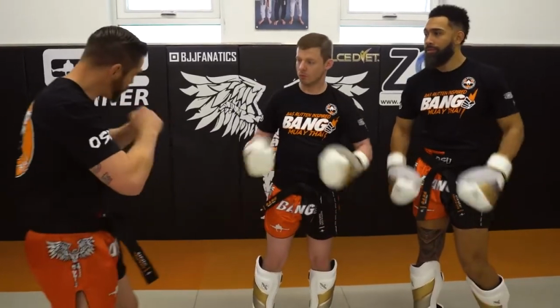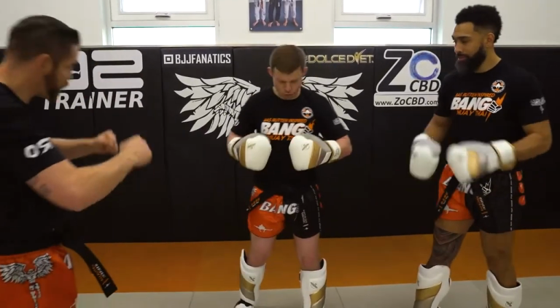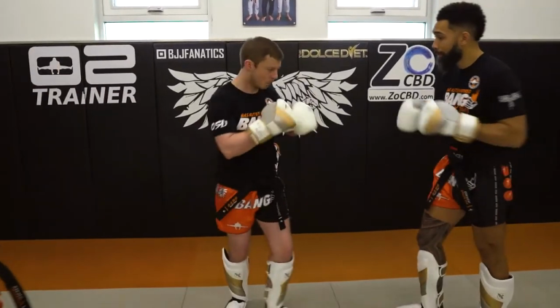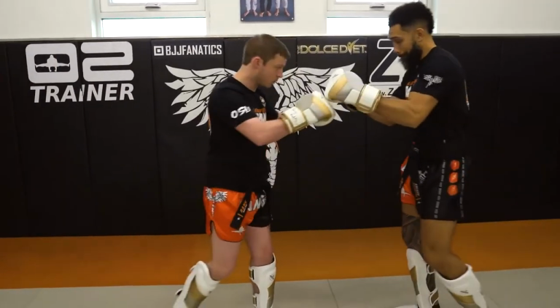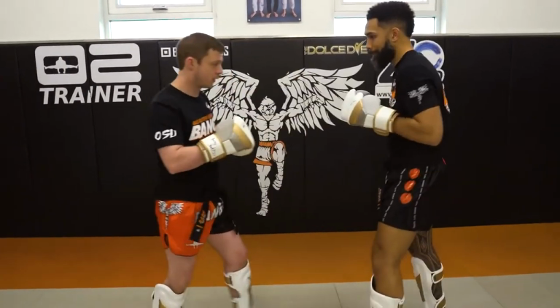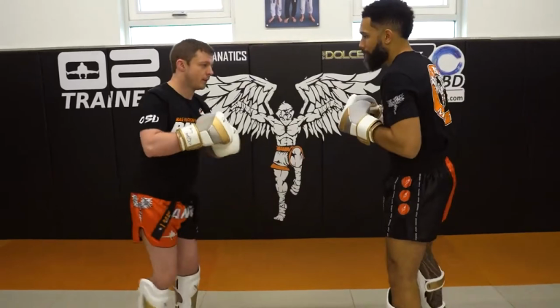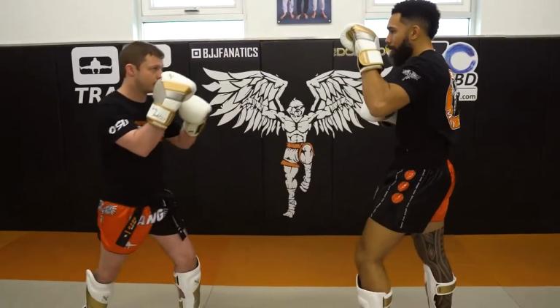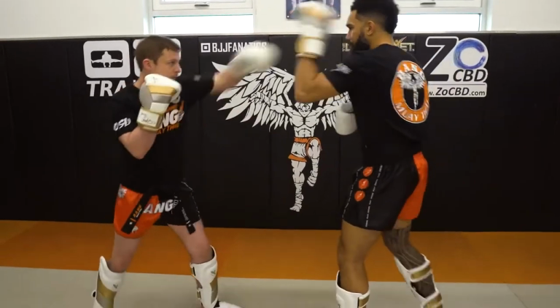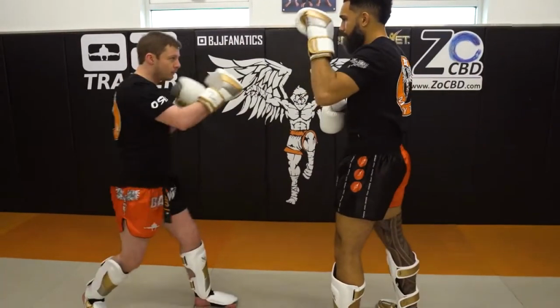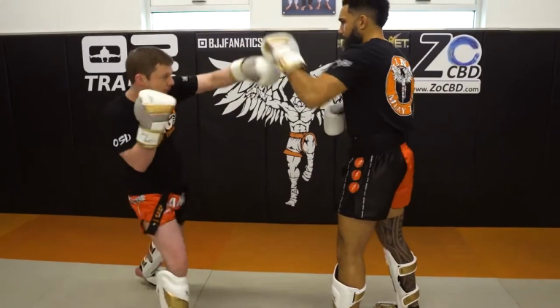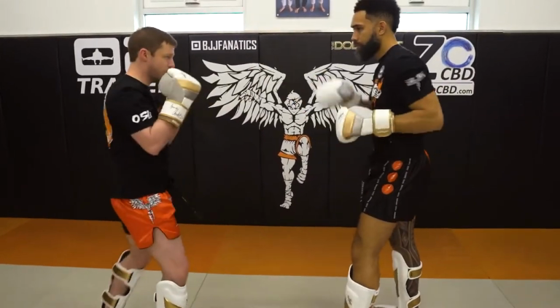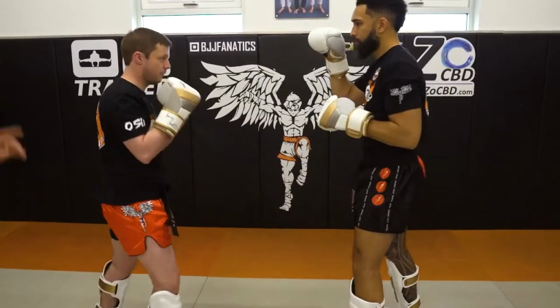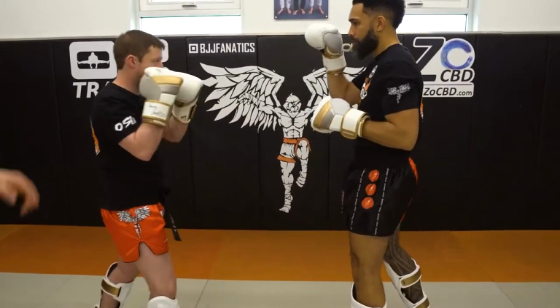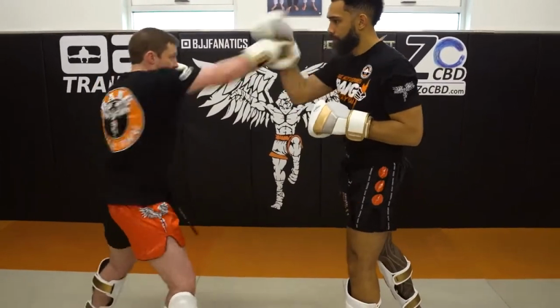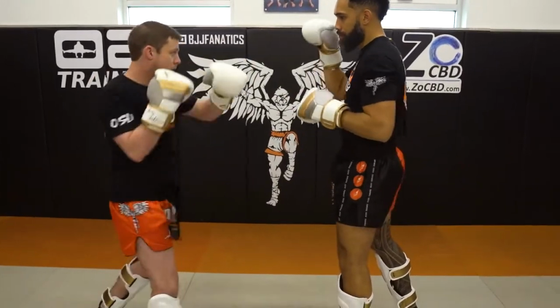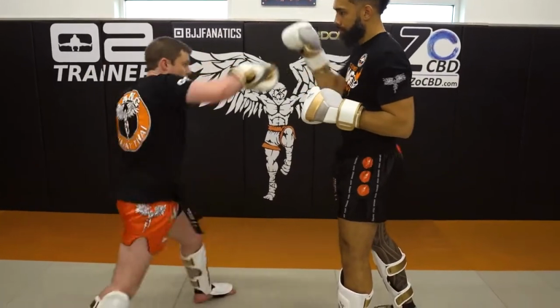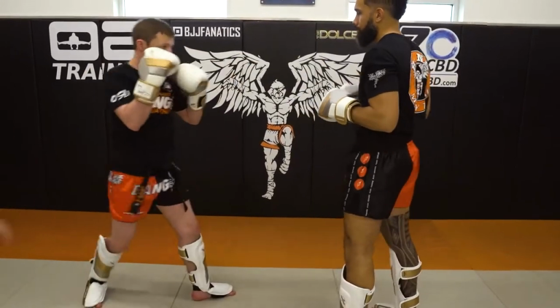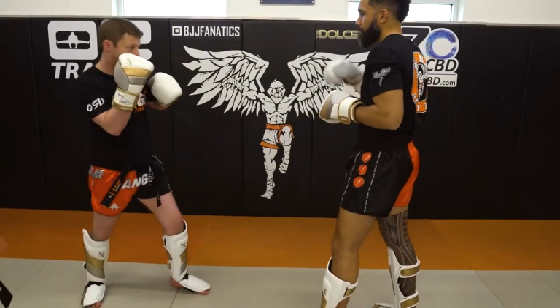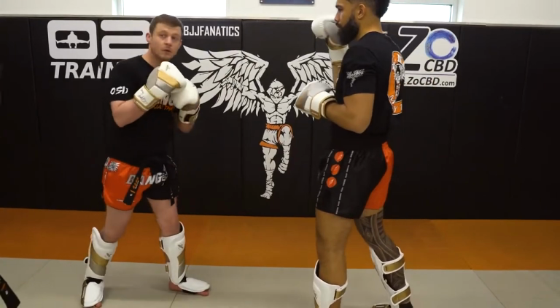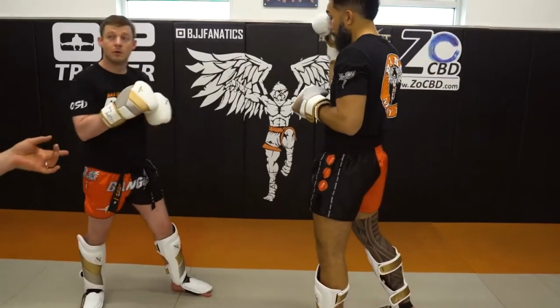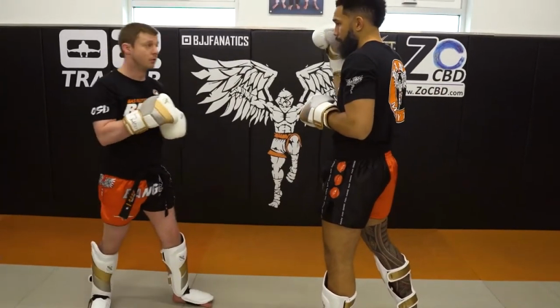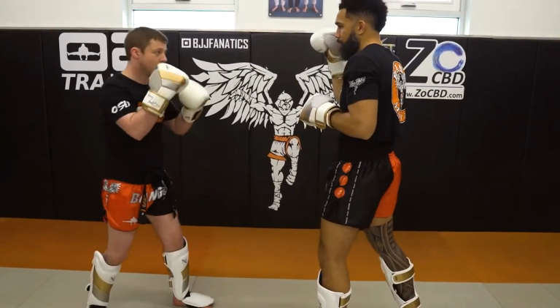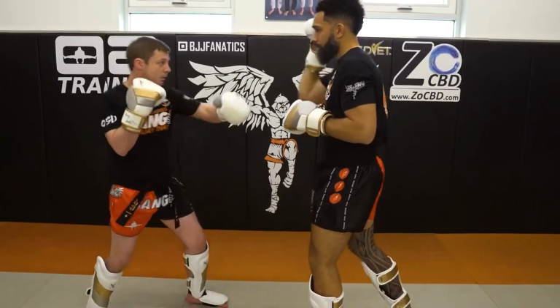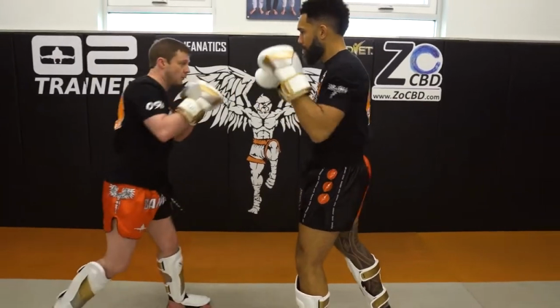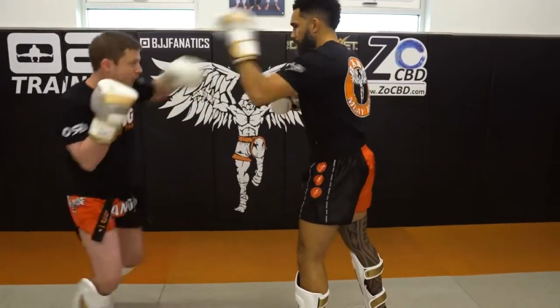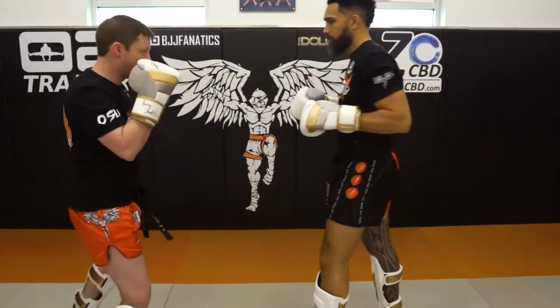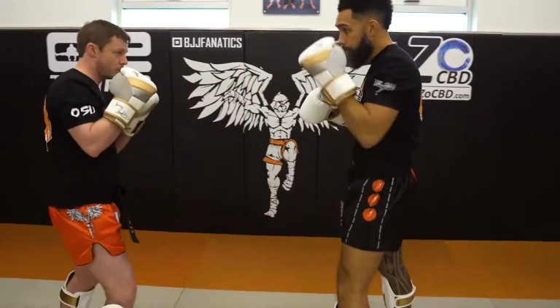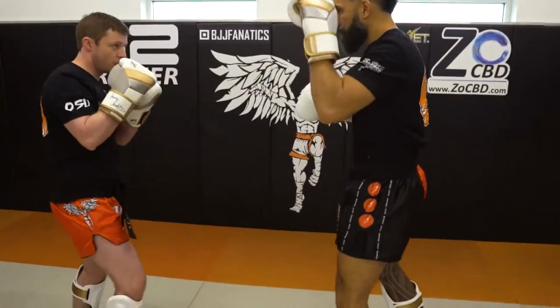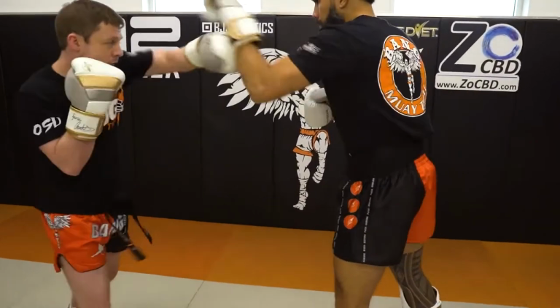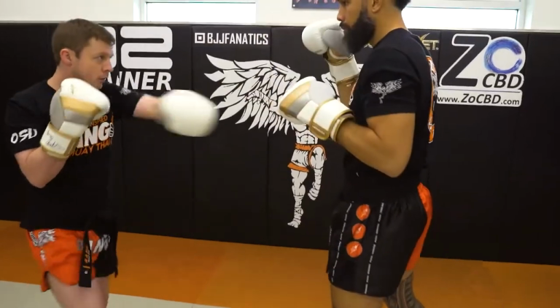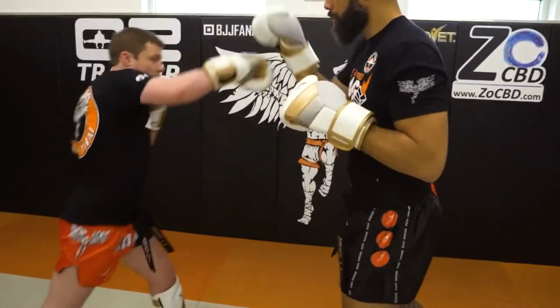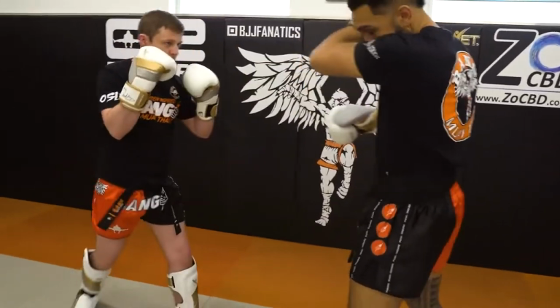So the student is going to hit a jab, reload his weight, and then switch cross. Now jab, reload his weight, switch cross. Now he's going to cross, reload his weight, switch cross. Southpaw: cross, reload his weight, switch cross.